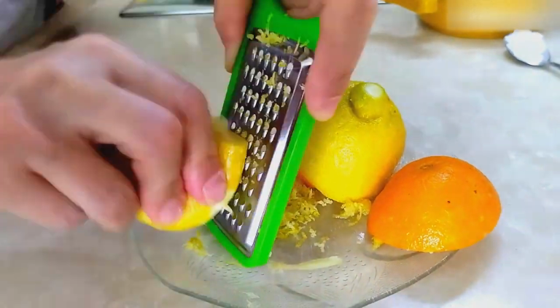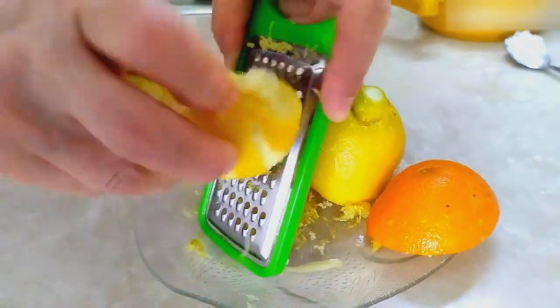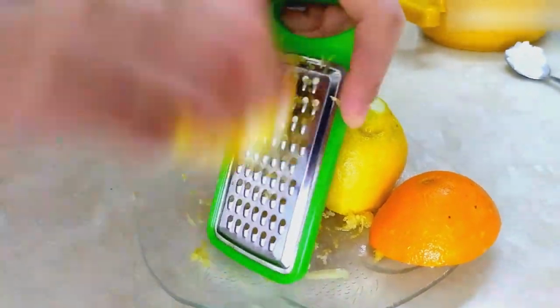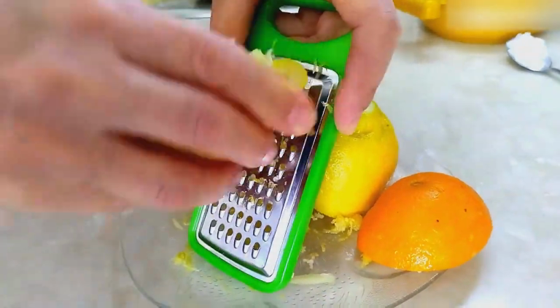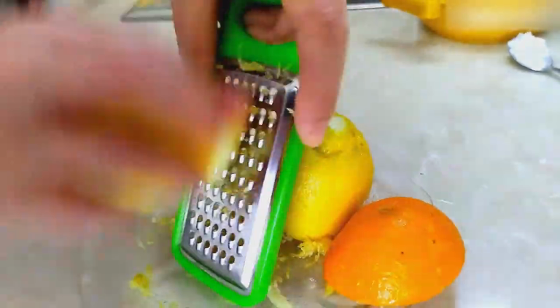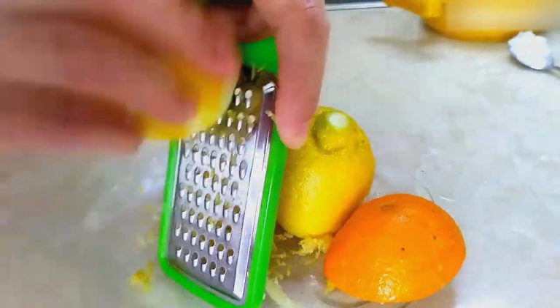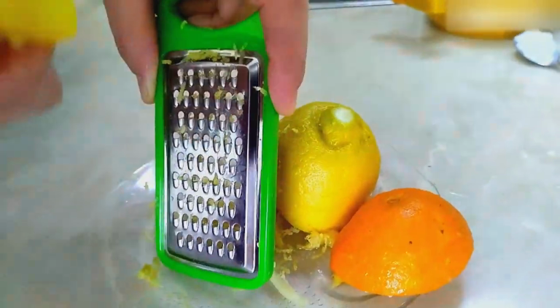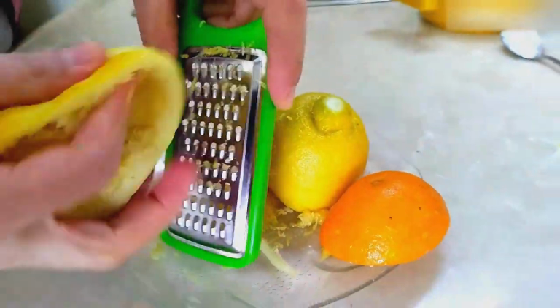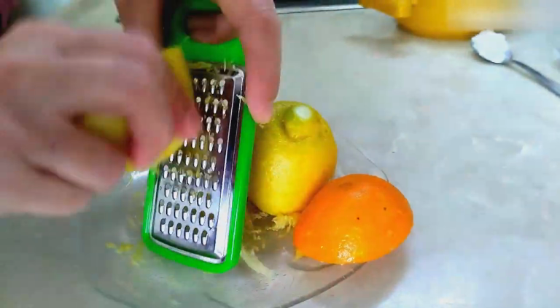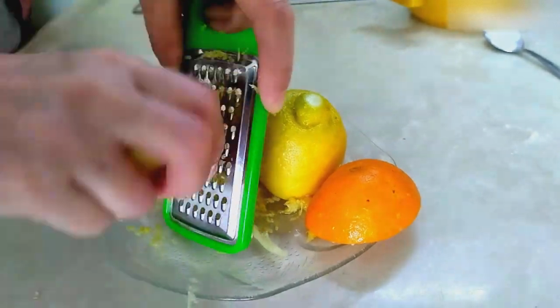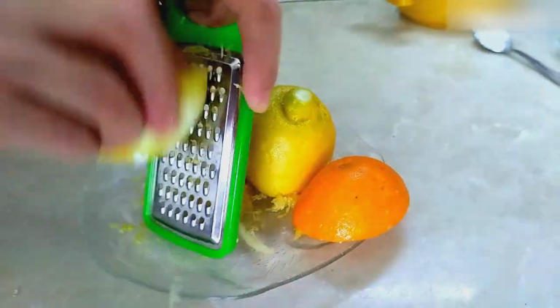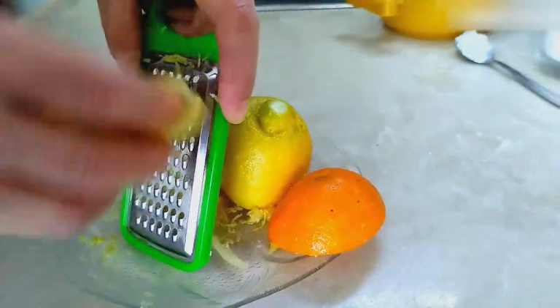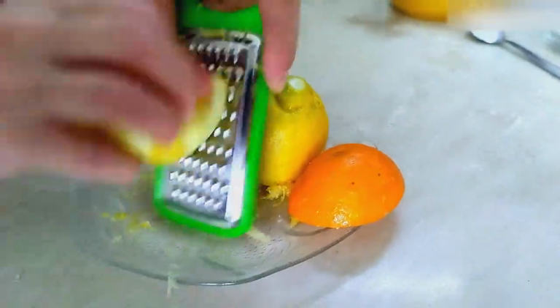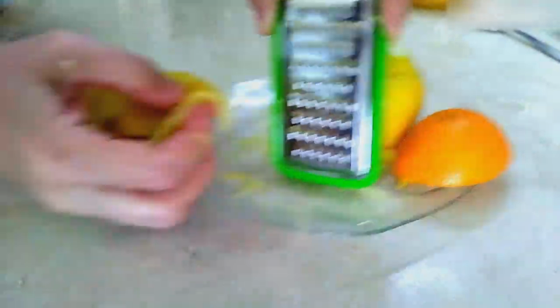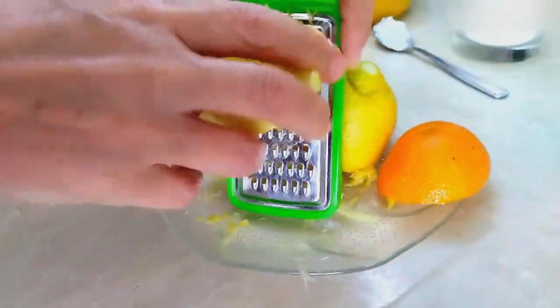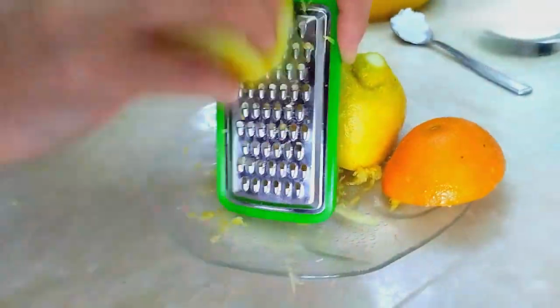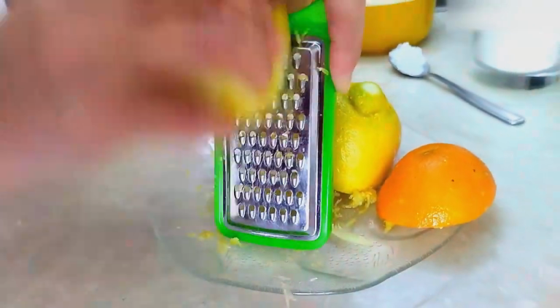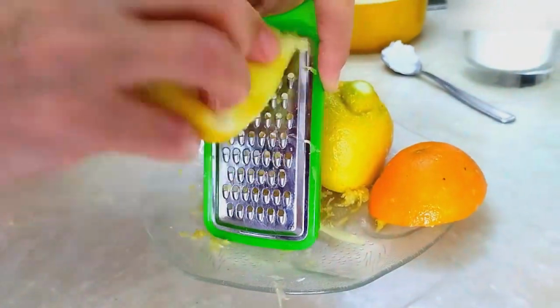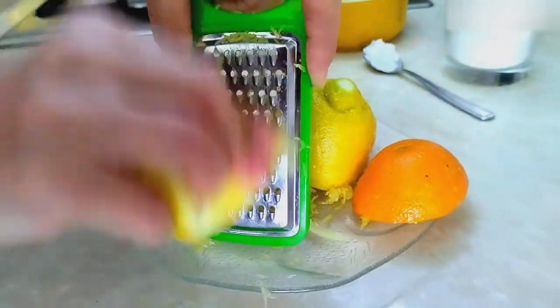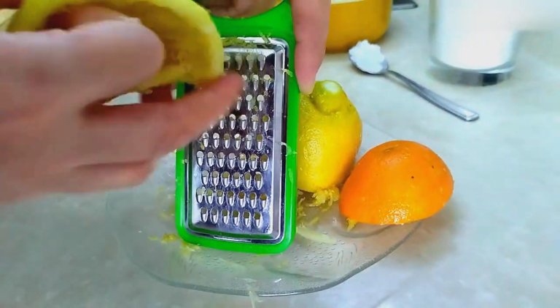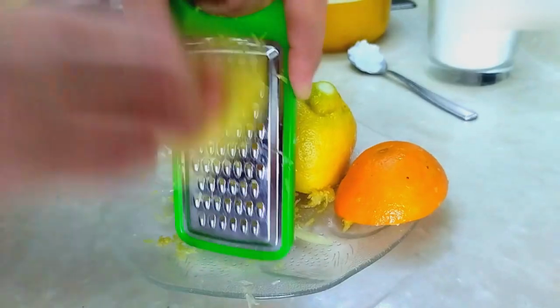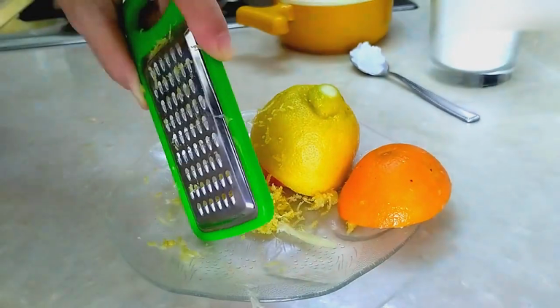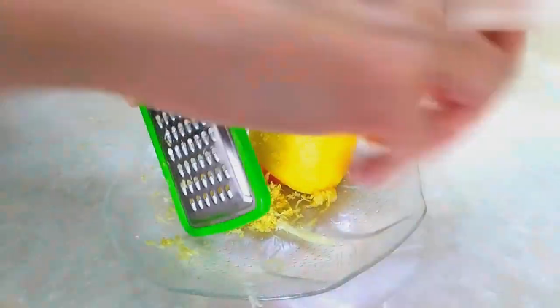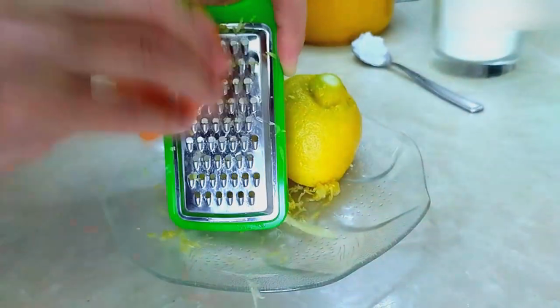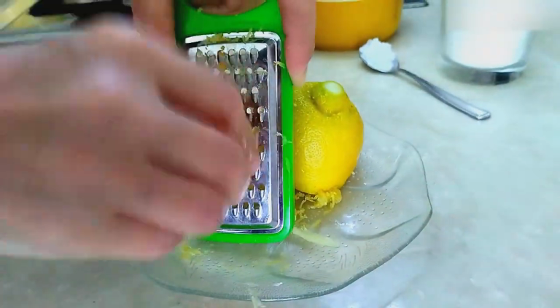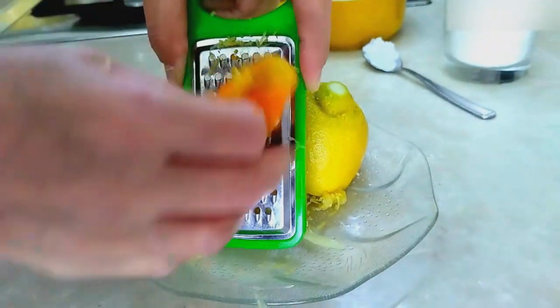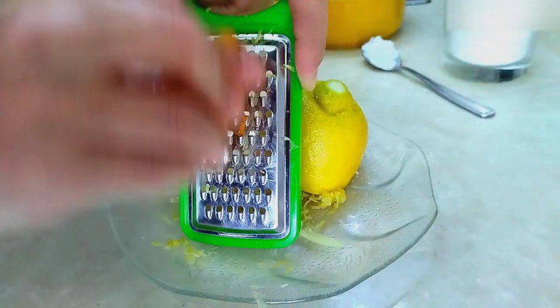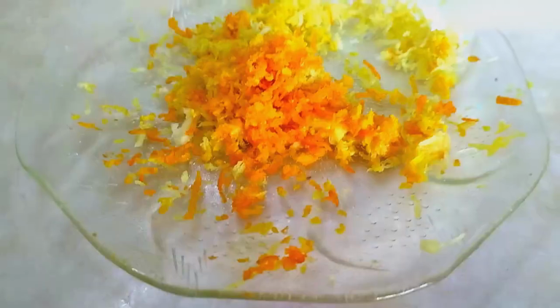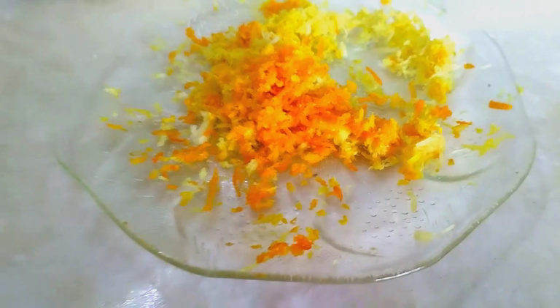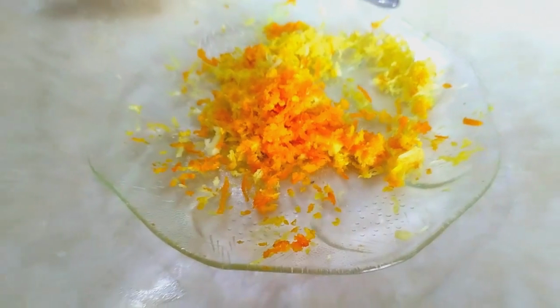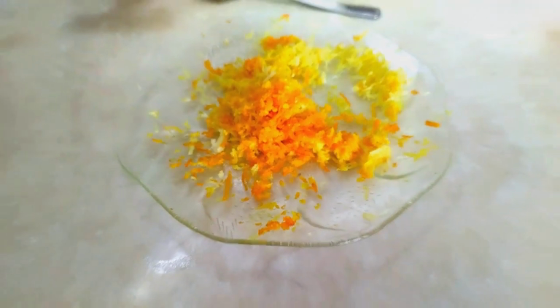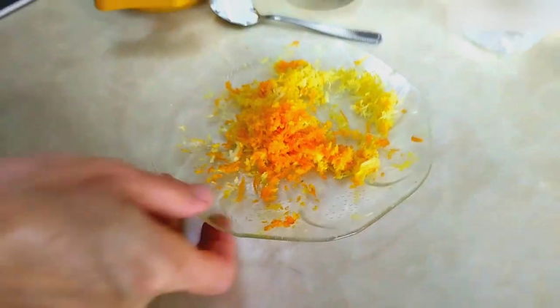We can also grate the white parts of lemon peels. However, since the white part of the orange peel gives a little bitterness to the lemonade, we grate only the colored part.